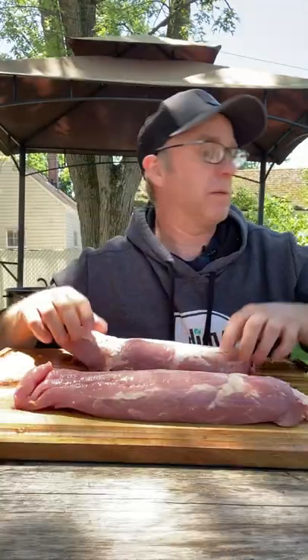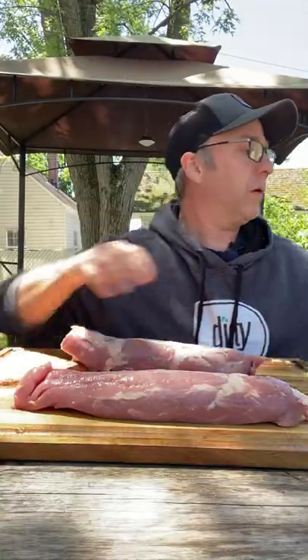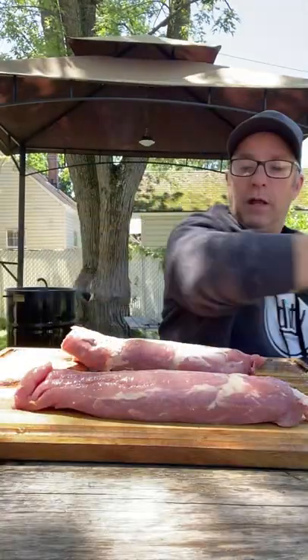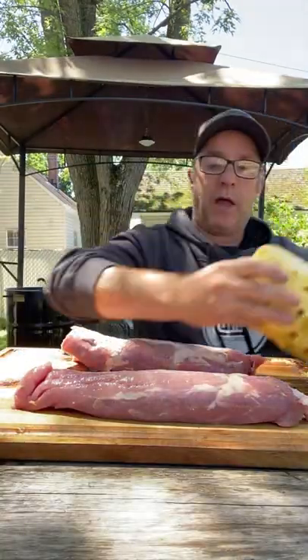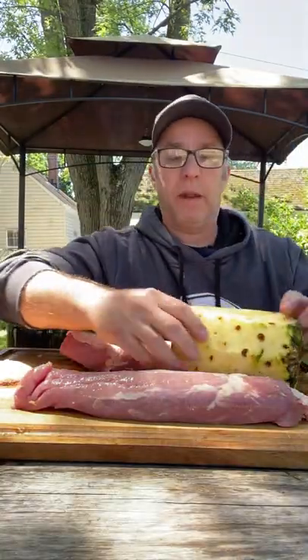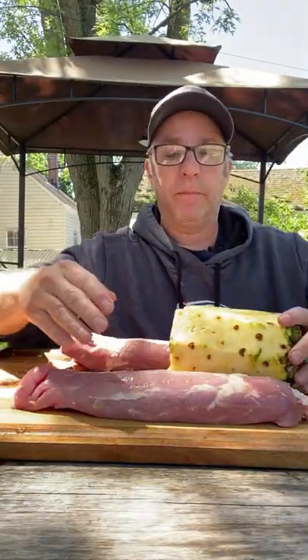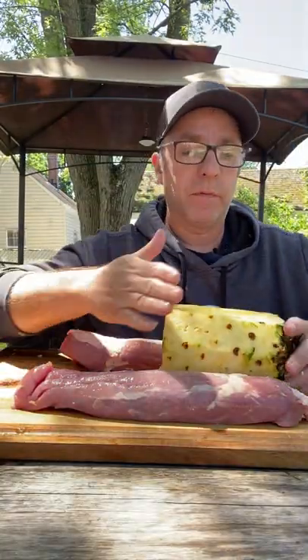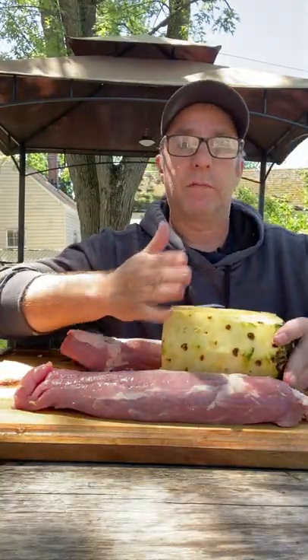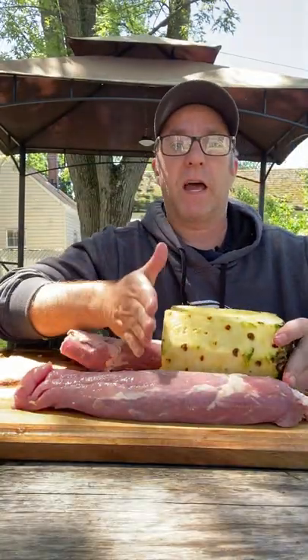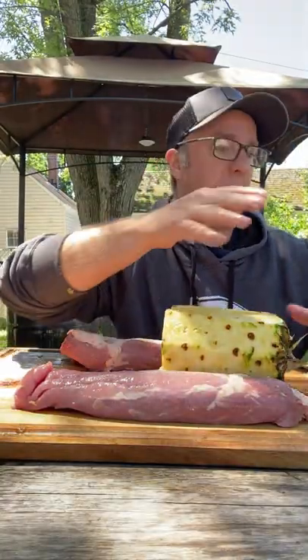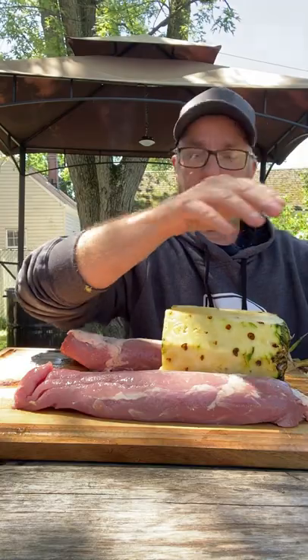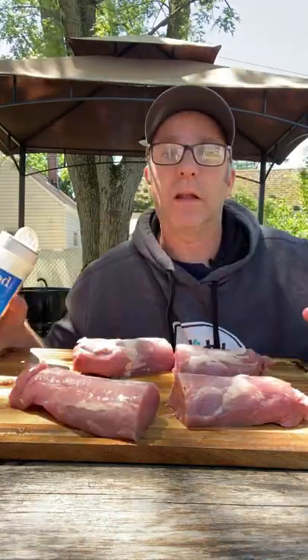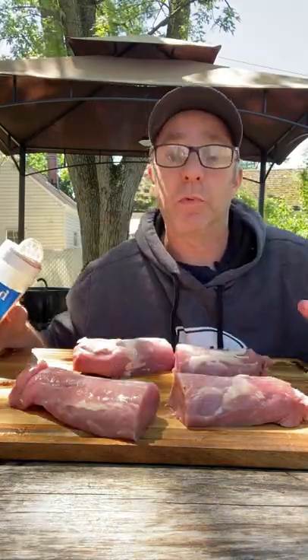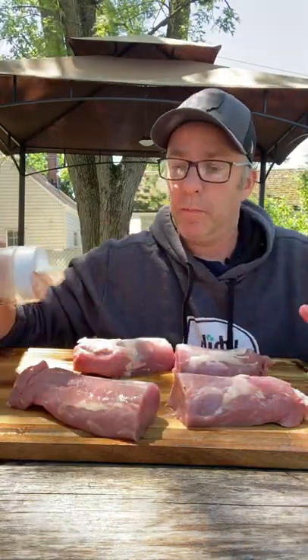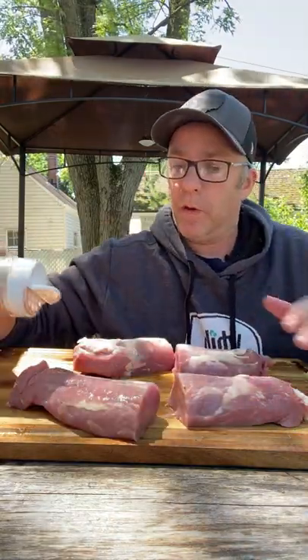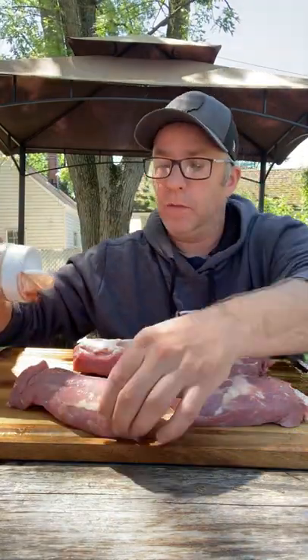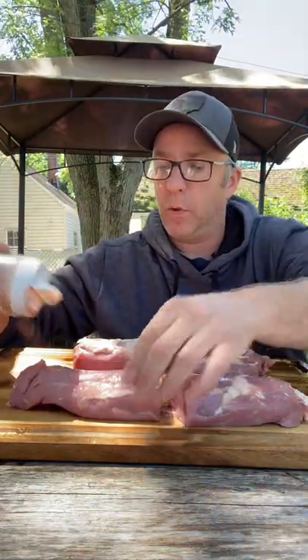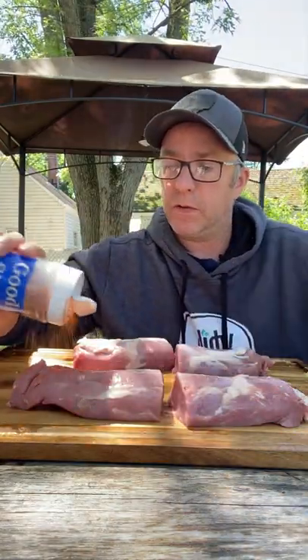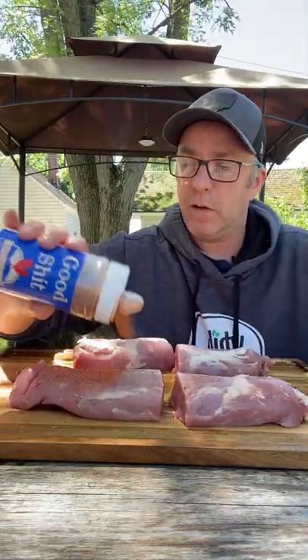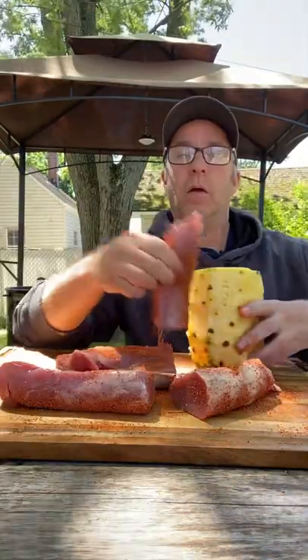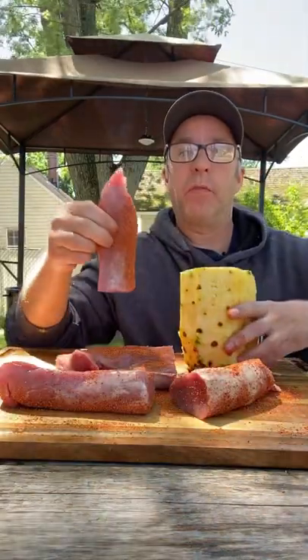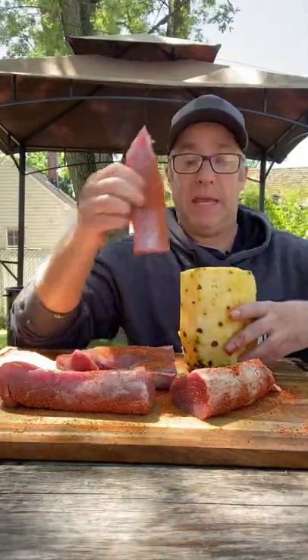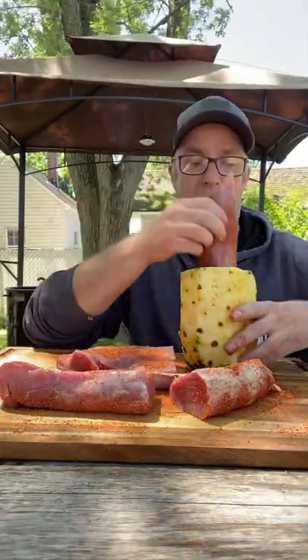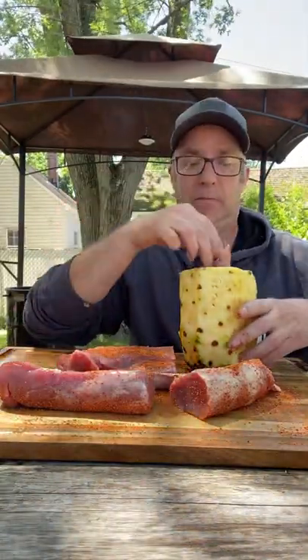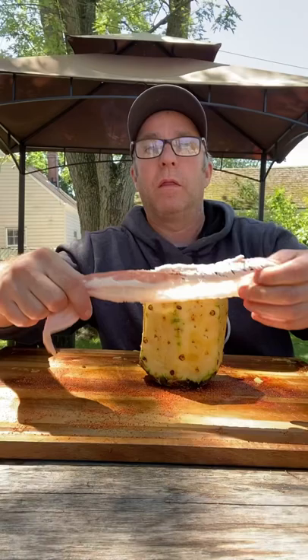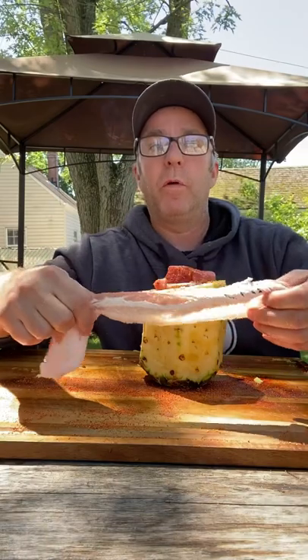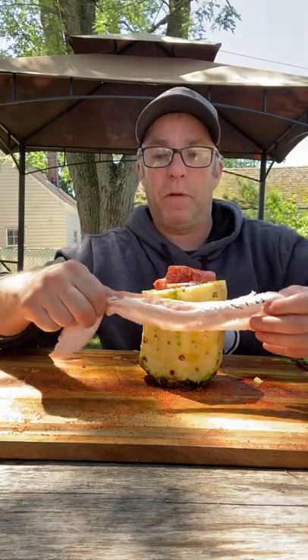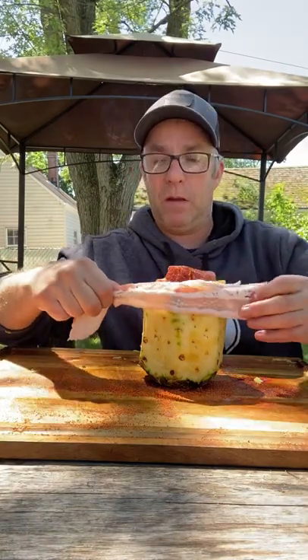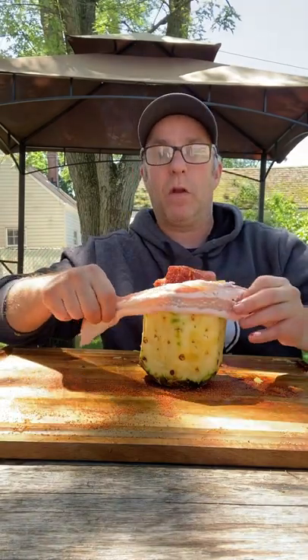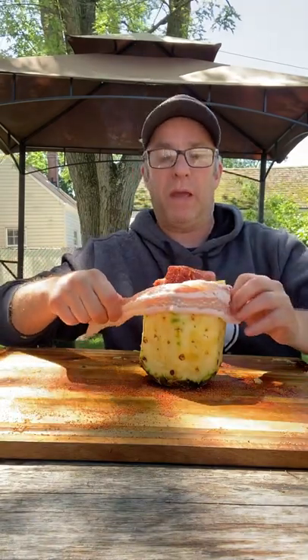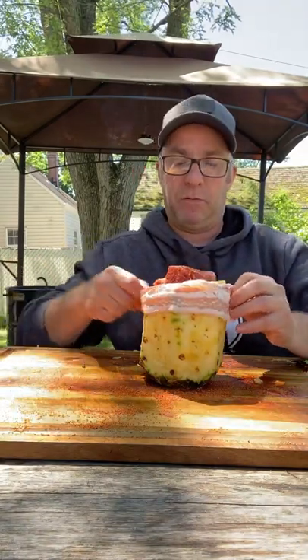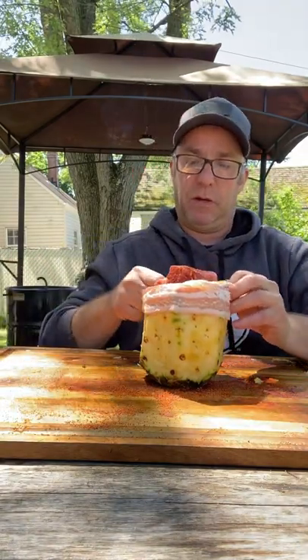Get some pork loin and cut them to the size of the pineapple. Get a little sweet rub and go ahead and rub these pork loins down. Put them in the pineapple, then wrap it in bacon and hold the bacon in with some toothpicks.